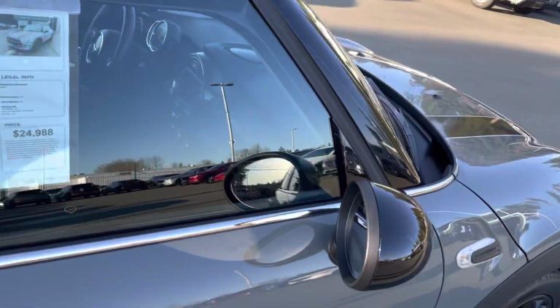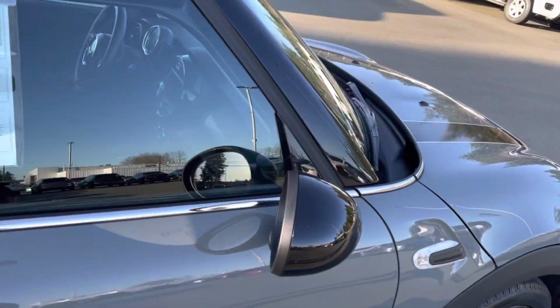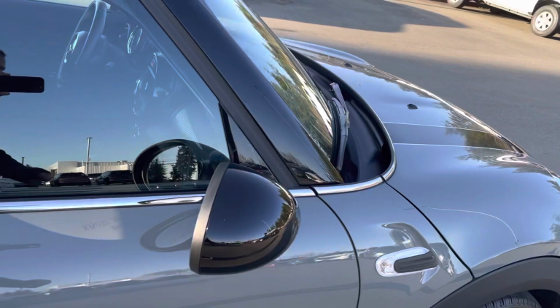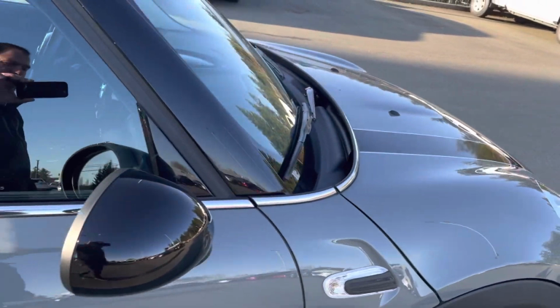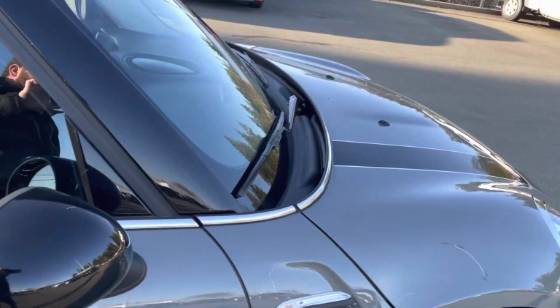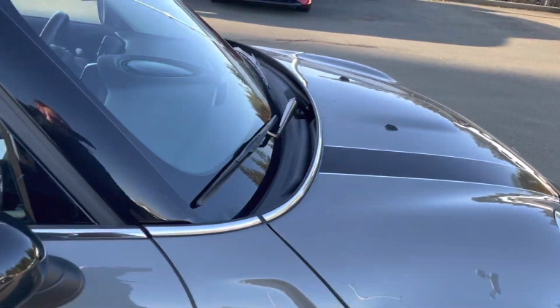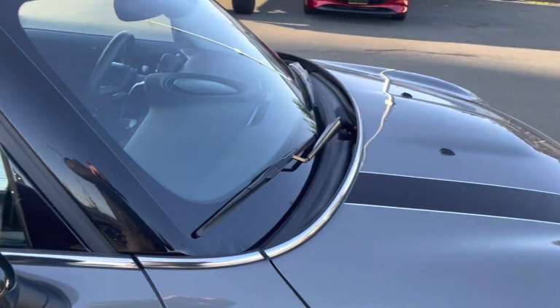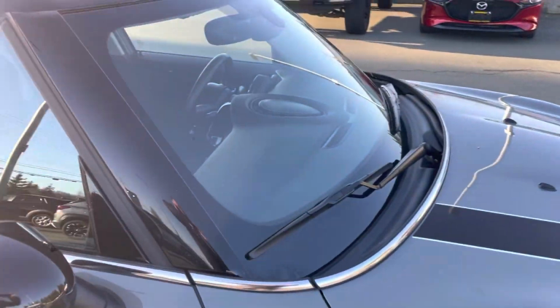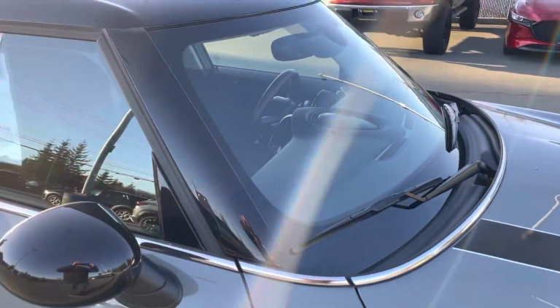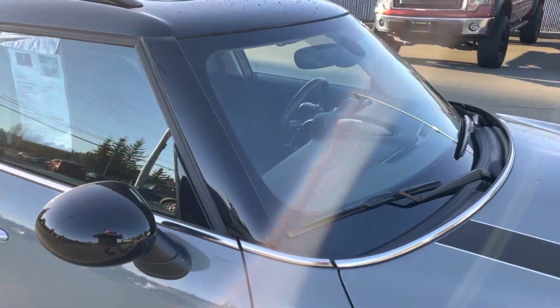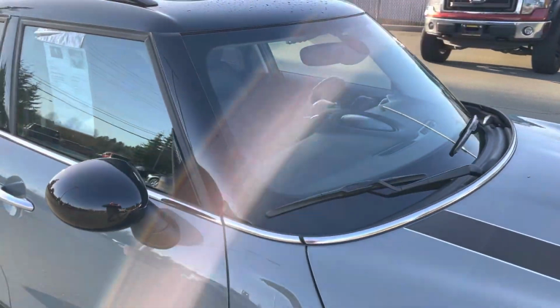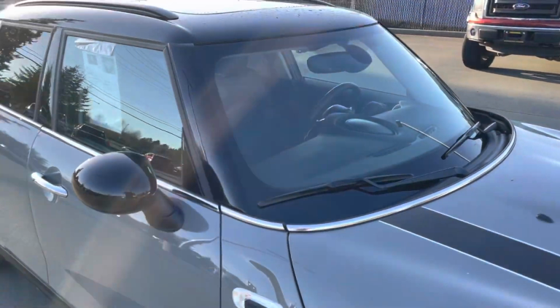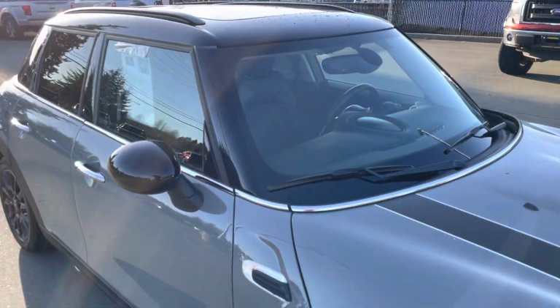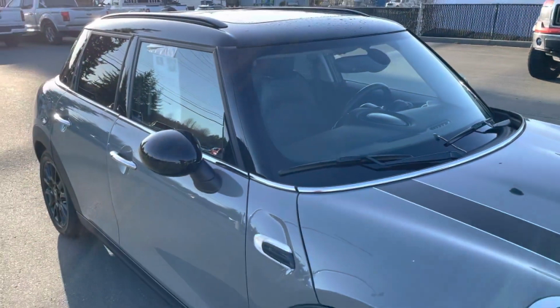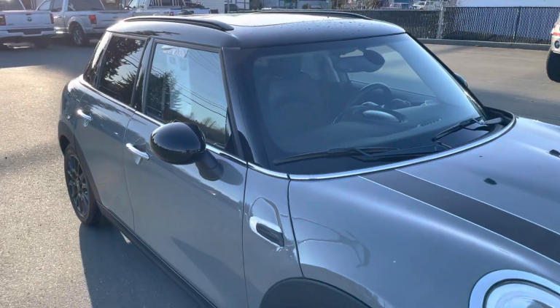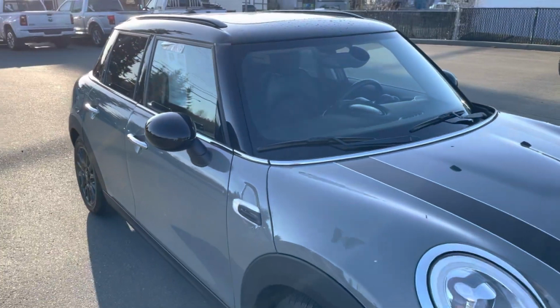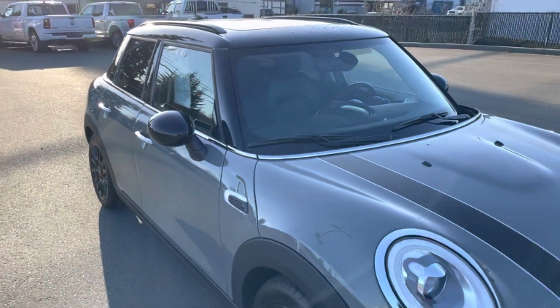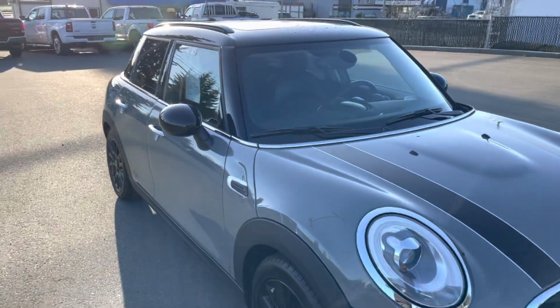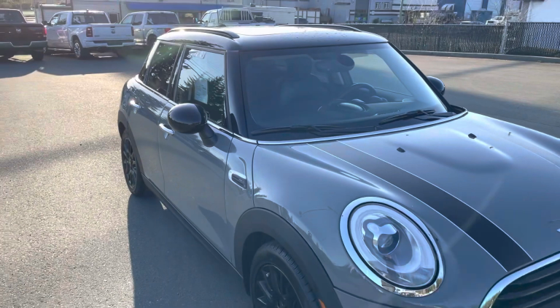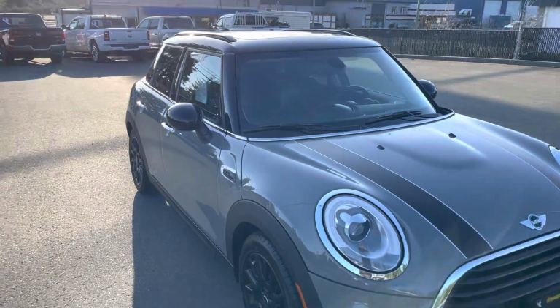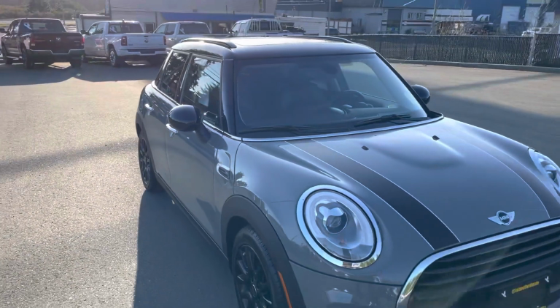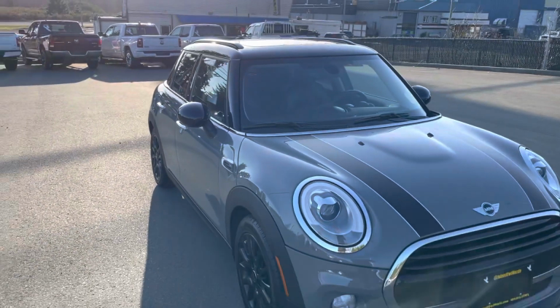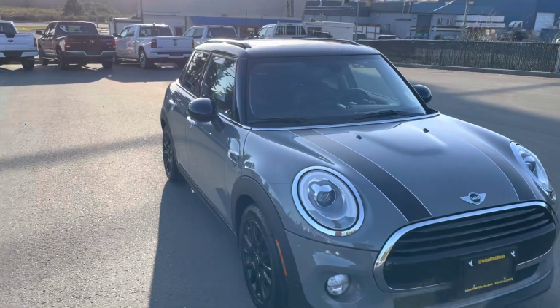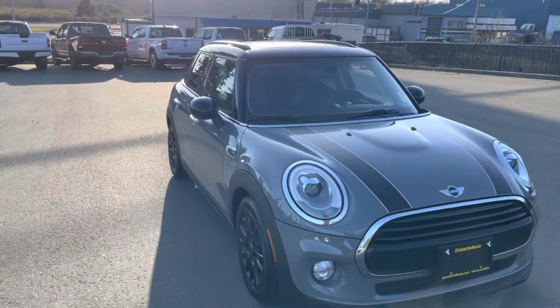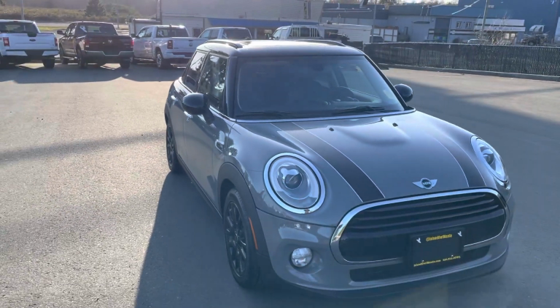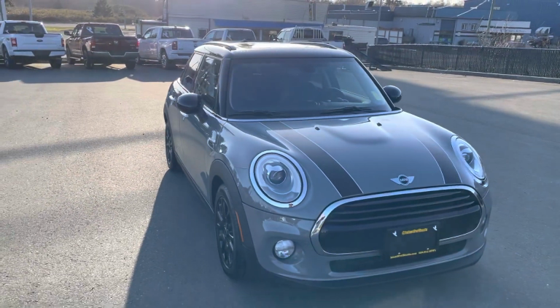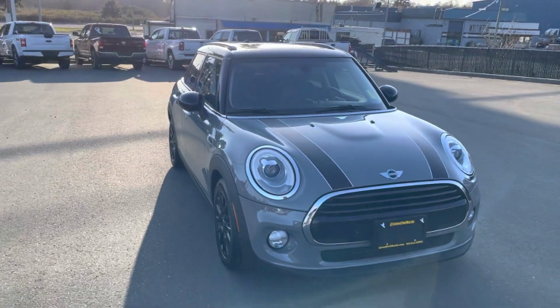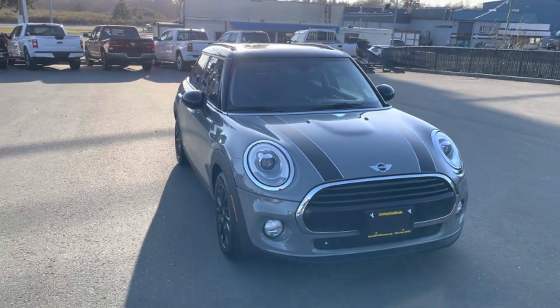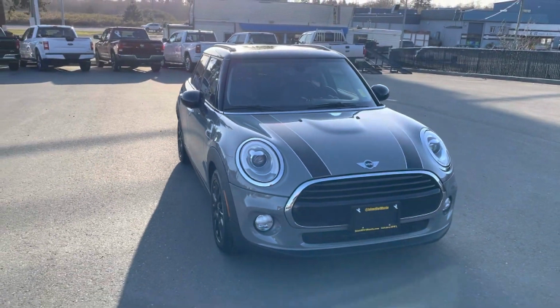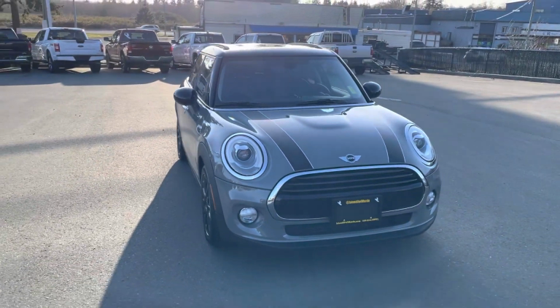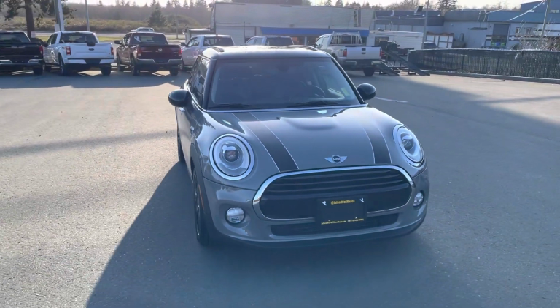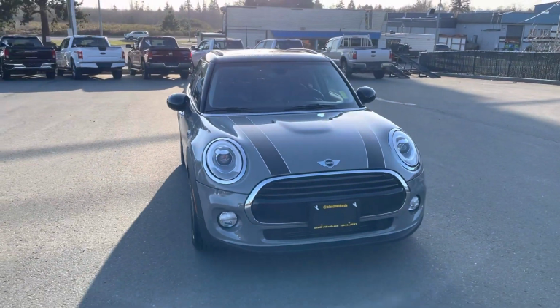Fantastic car, one-owner vehicle. Come on down and check it out. 250-203-7995 is my number, you can reach any of us at the dealership at 250-914-1695. Come on in, thank you.